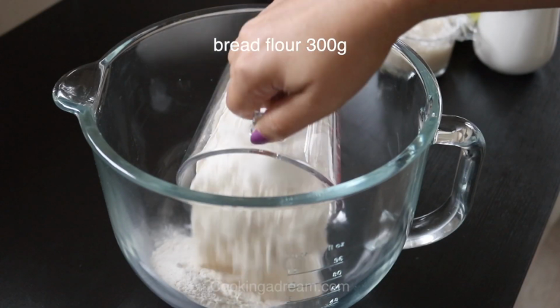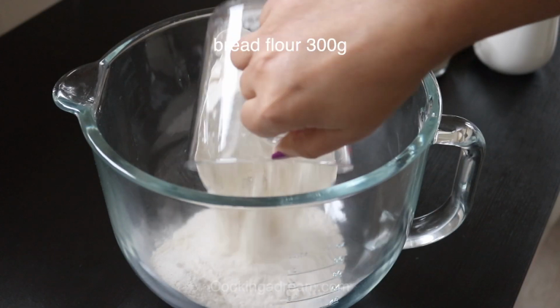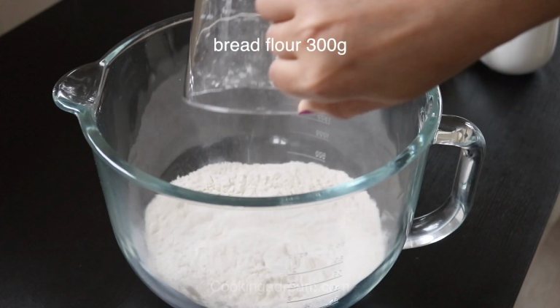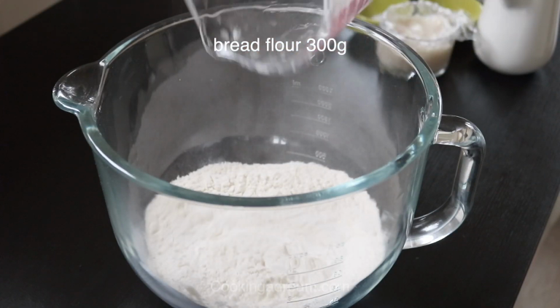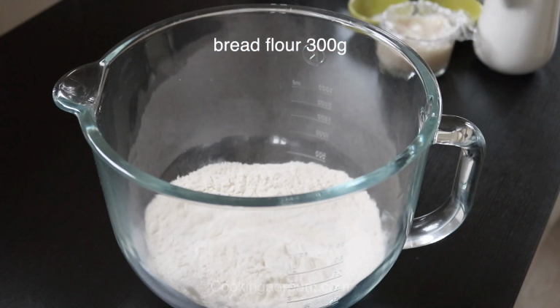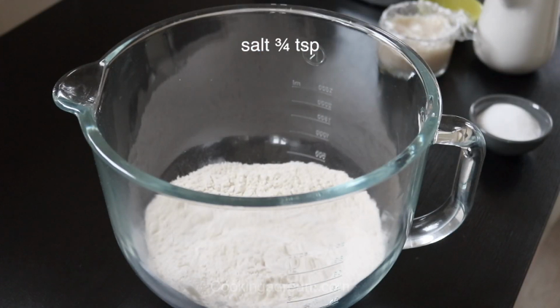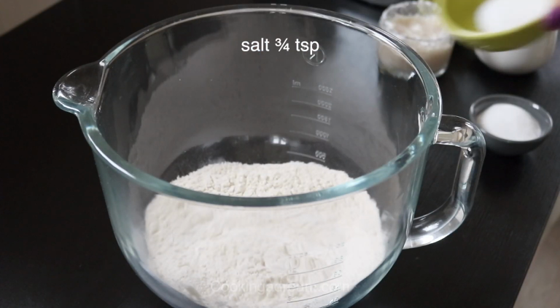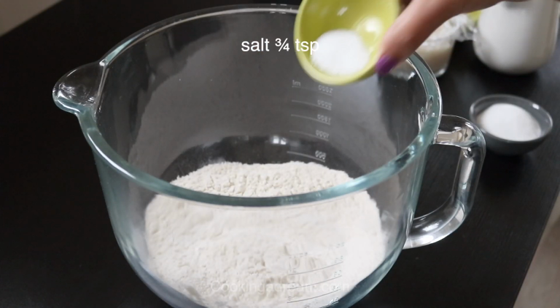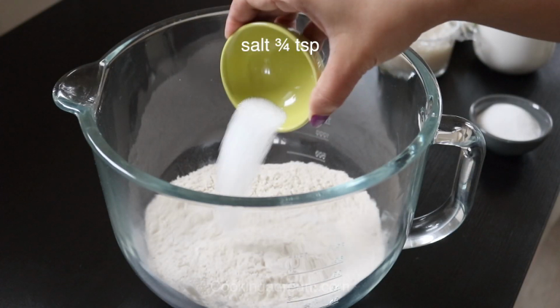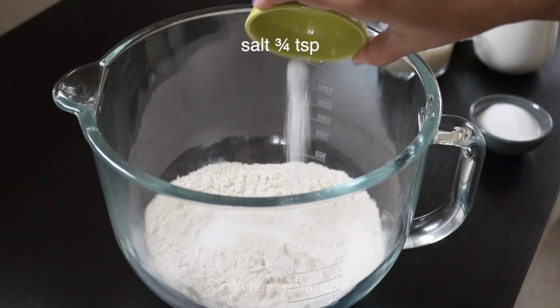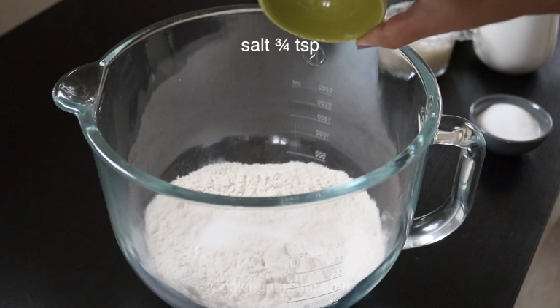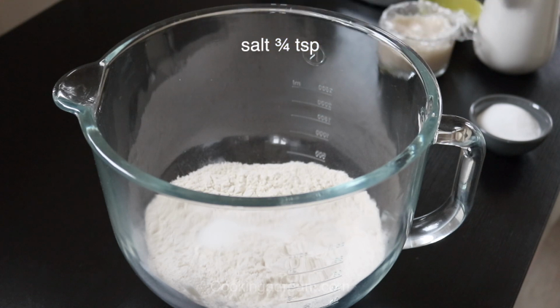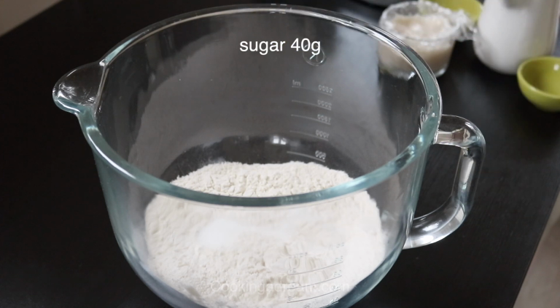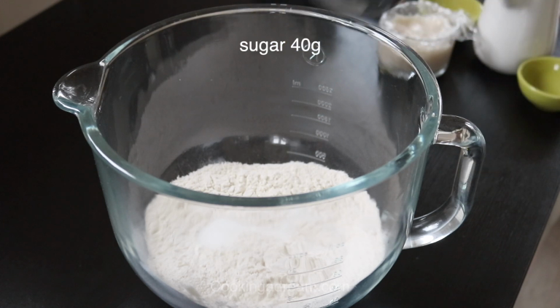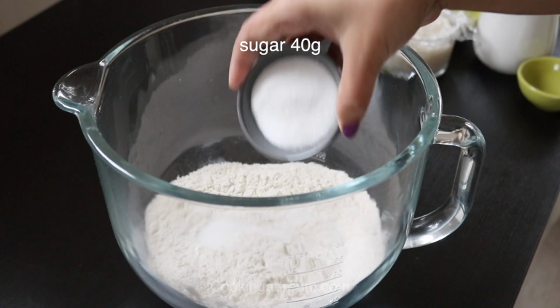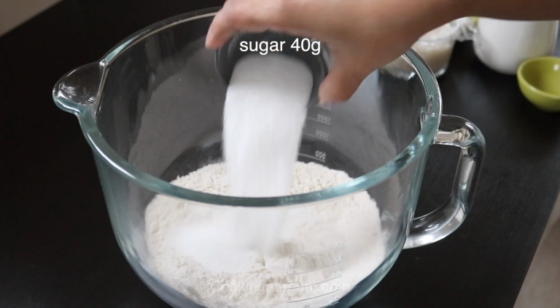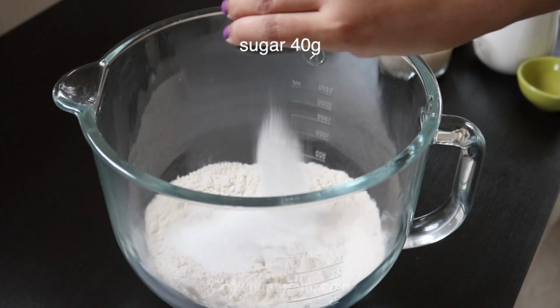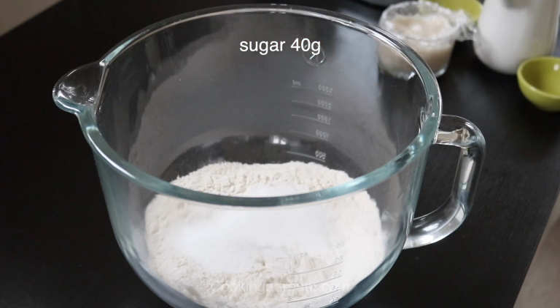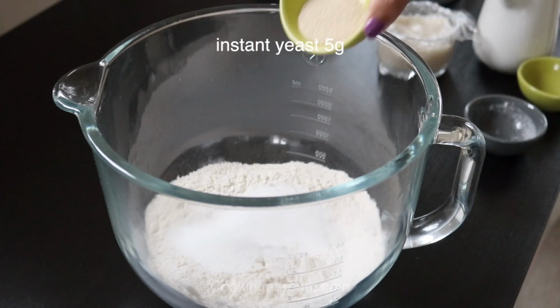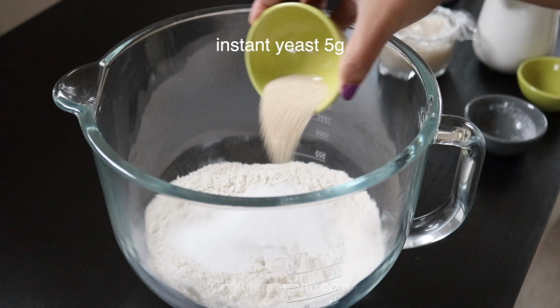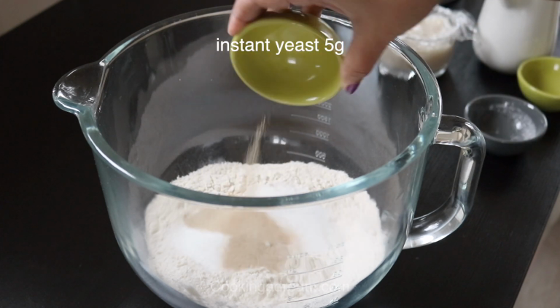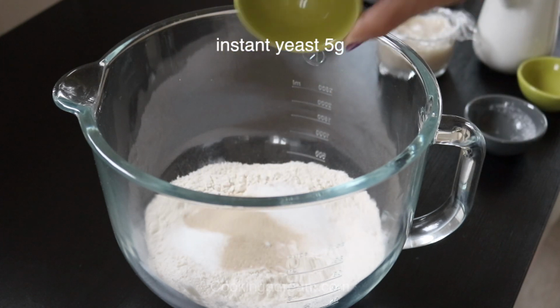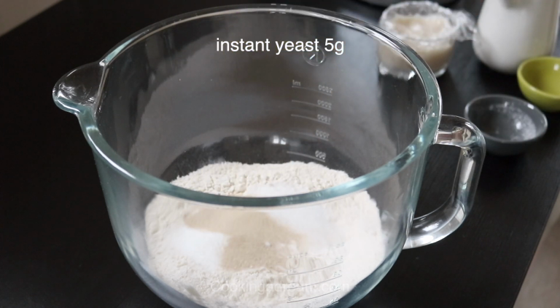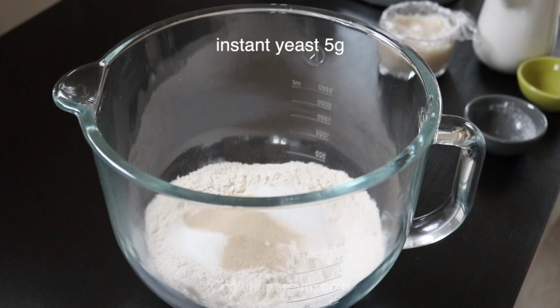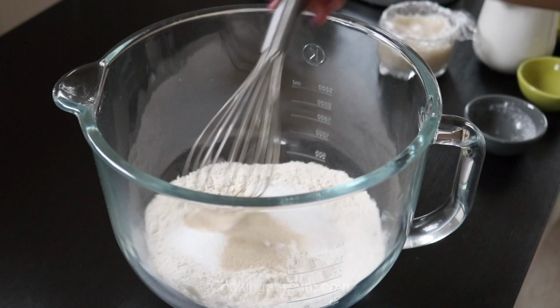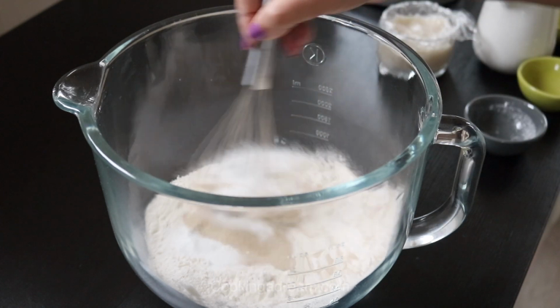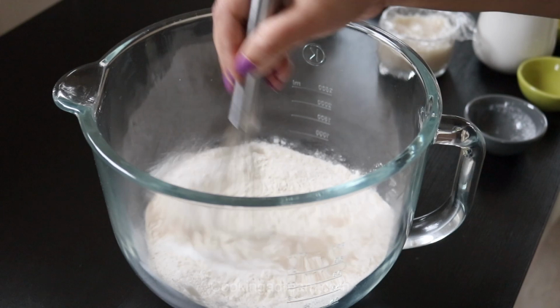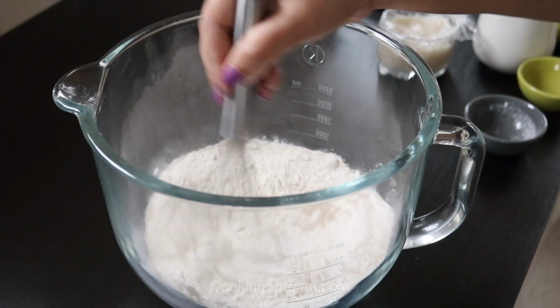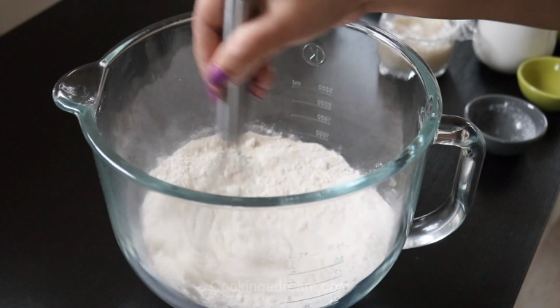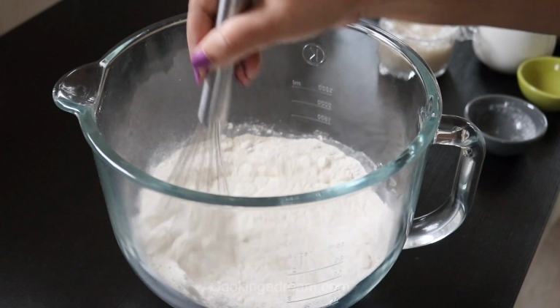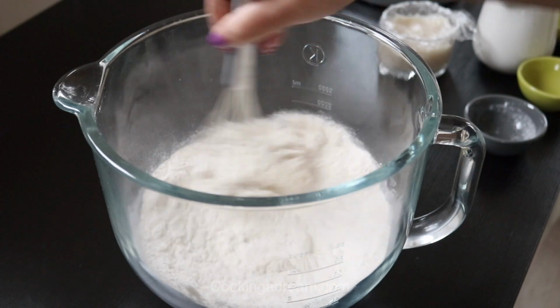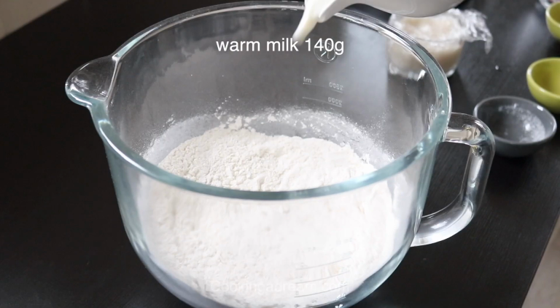Combine 300g of bread flour, 40g of sugar, three-fourths of a teaspoon of salt, and 5g of instant yeast. Mix well.